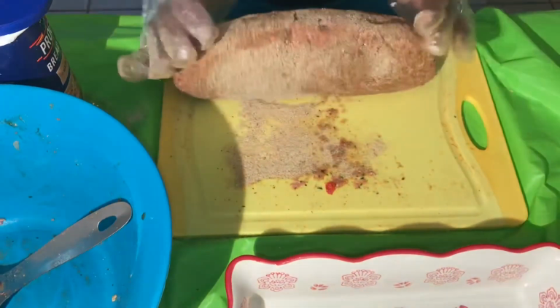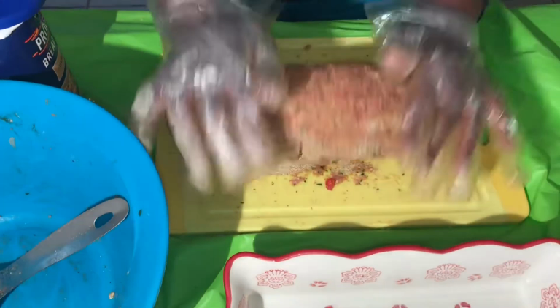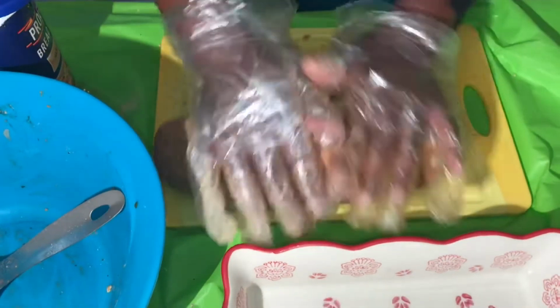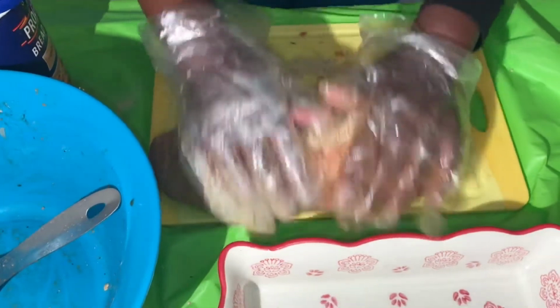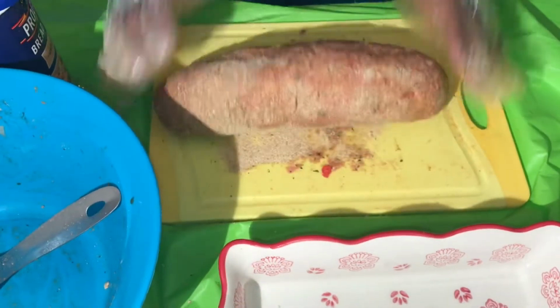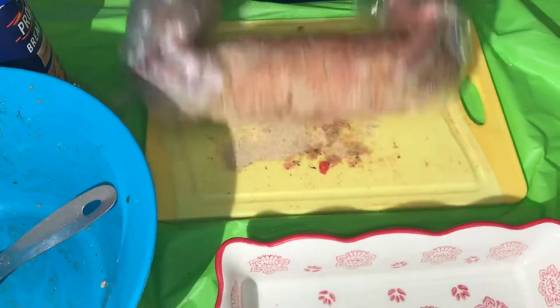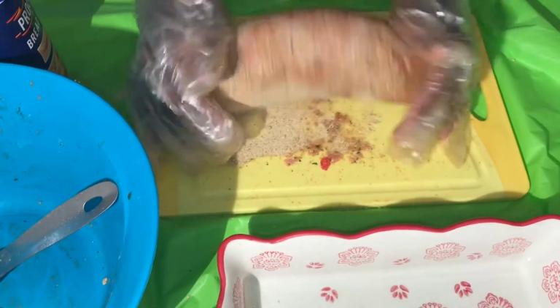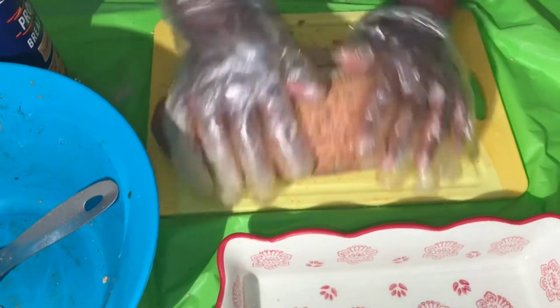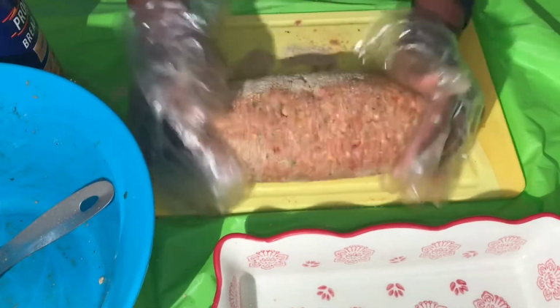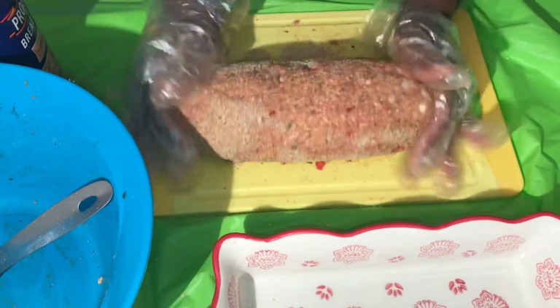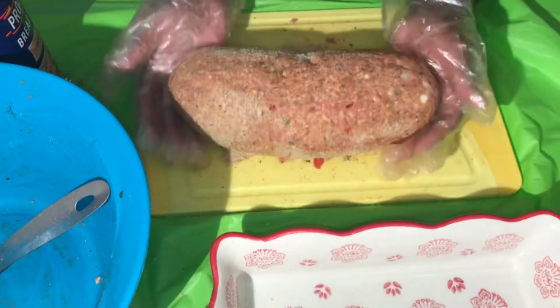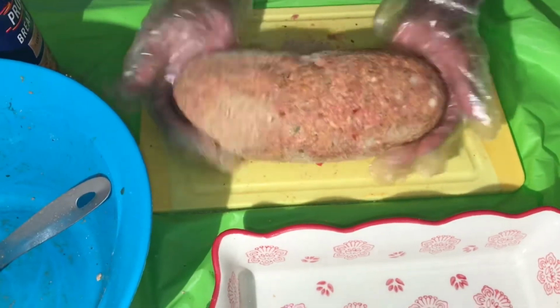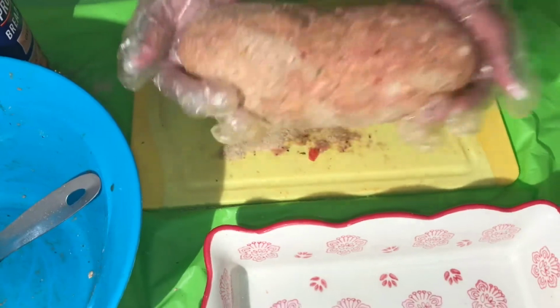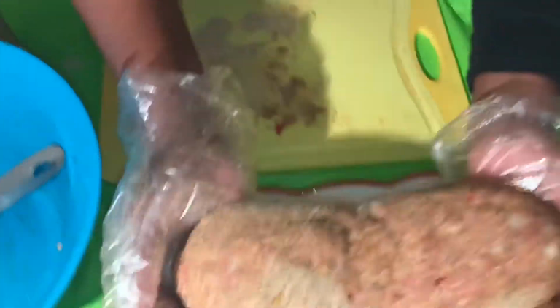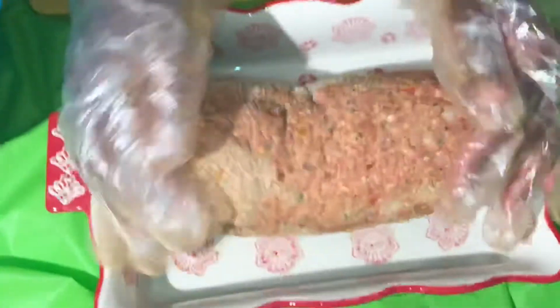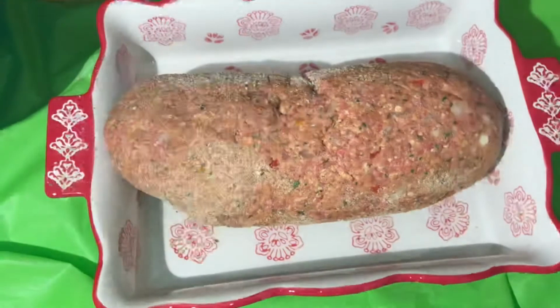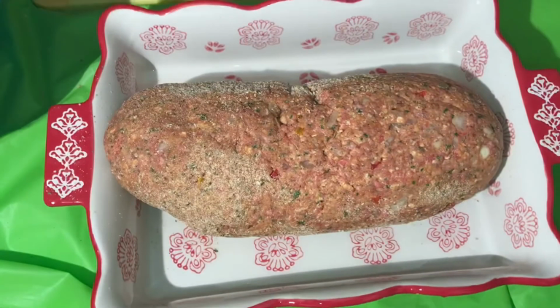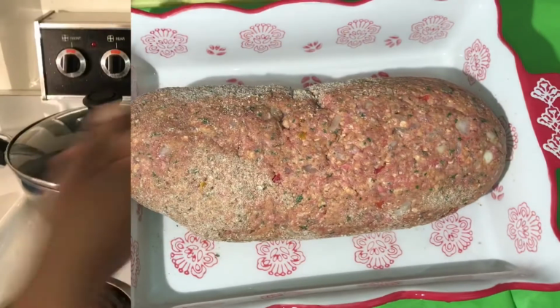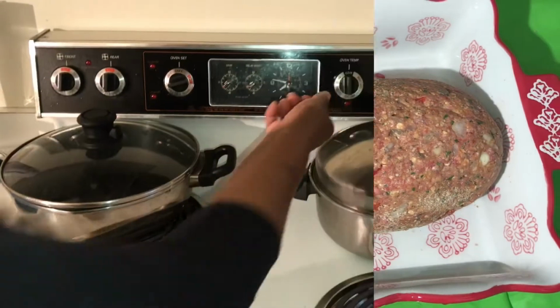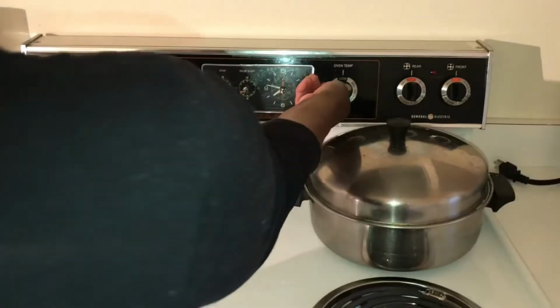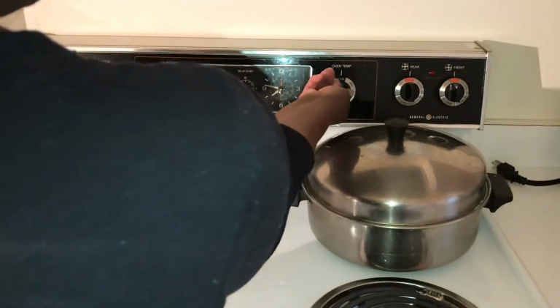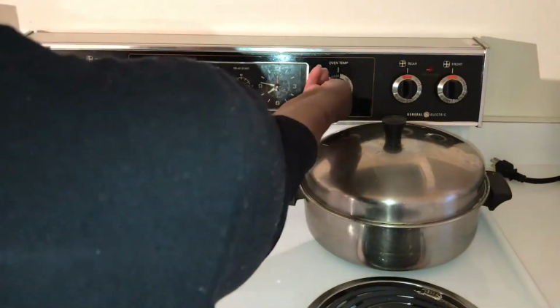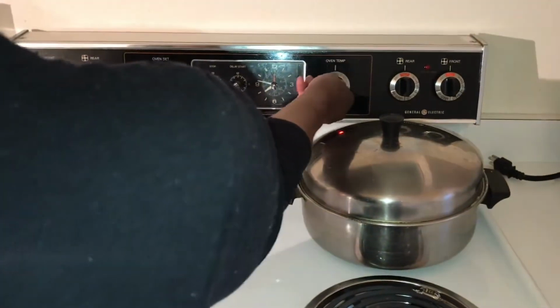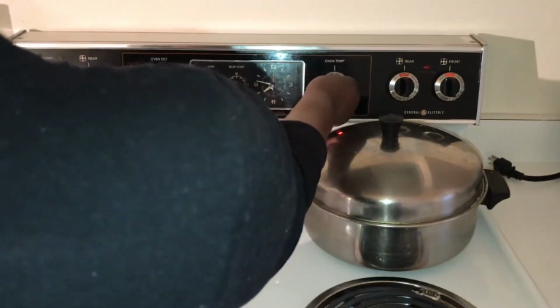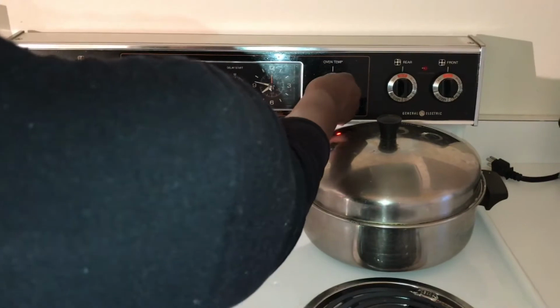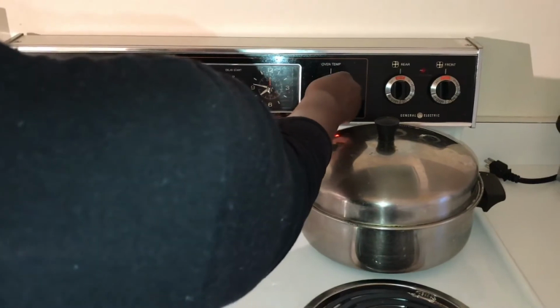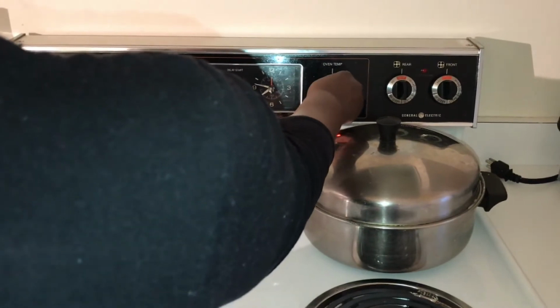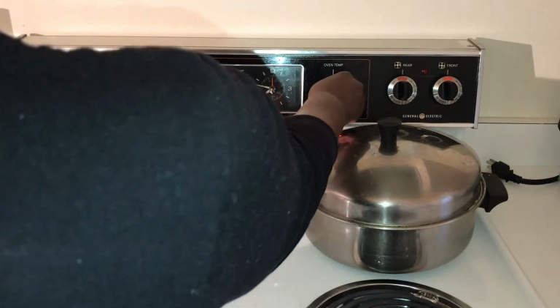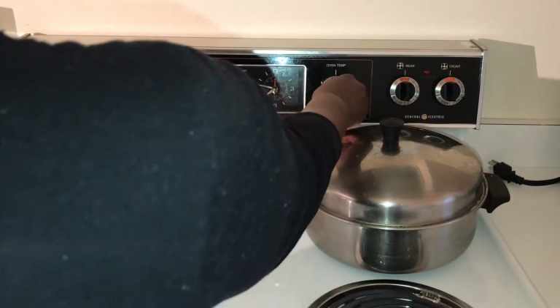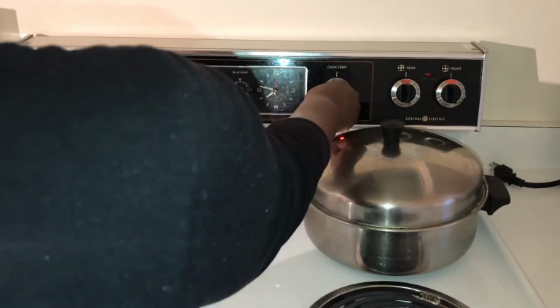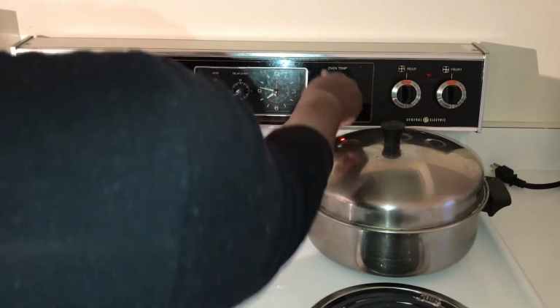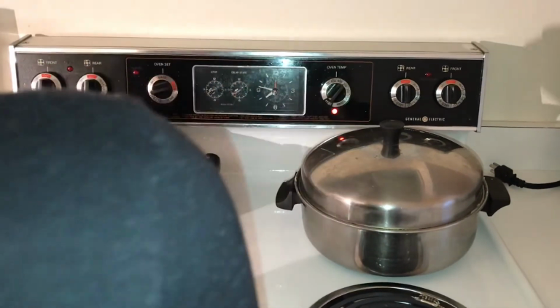Now you will roll your meat into a loaf form and then put it into the pan. You will set your oven to 375 degrees and allow it to bake for 45 minutes.